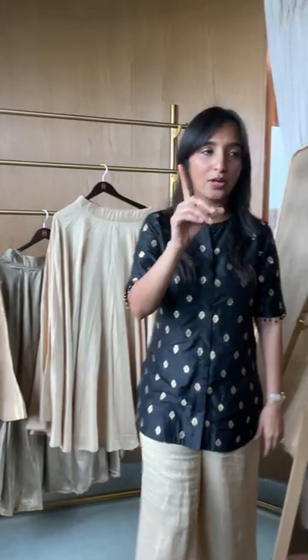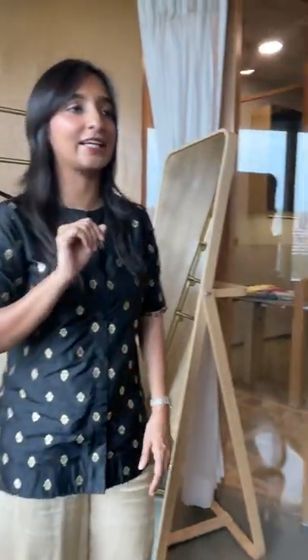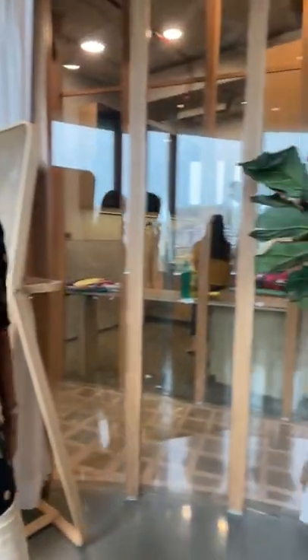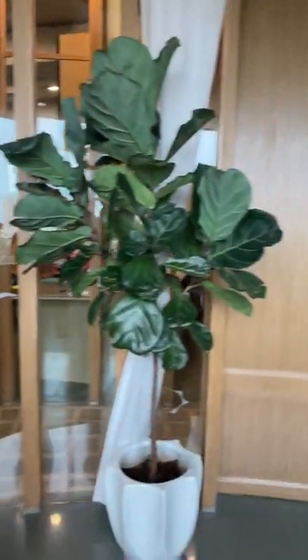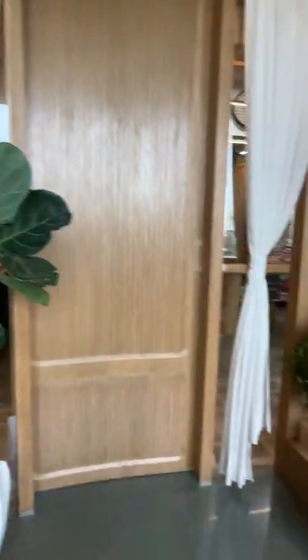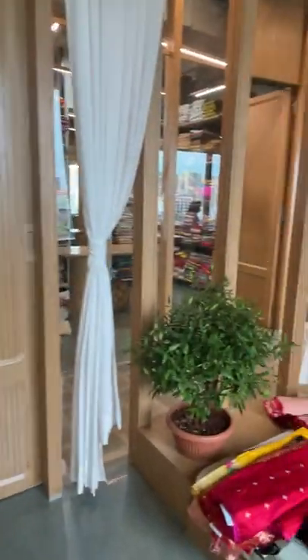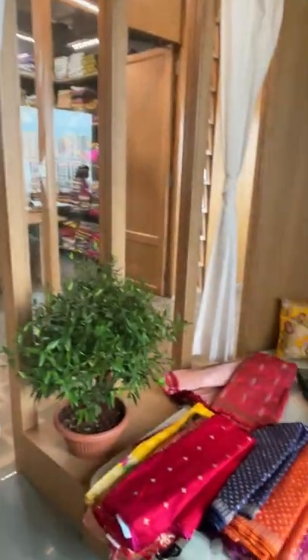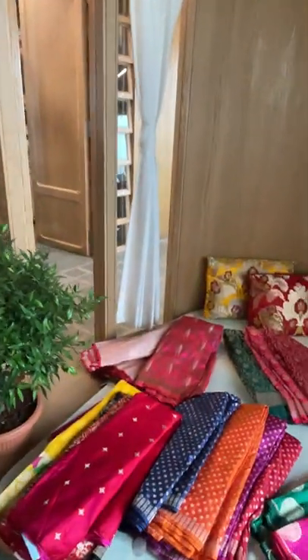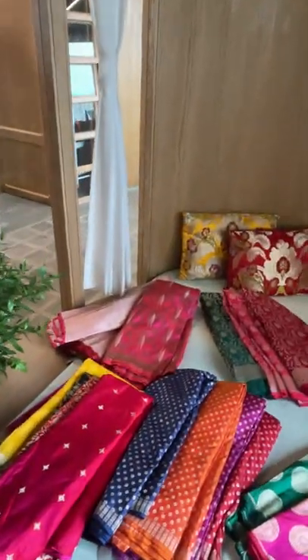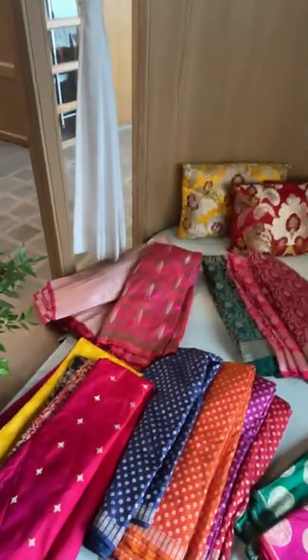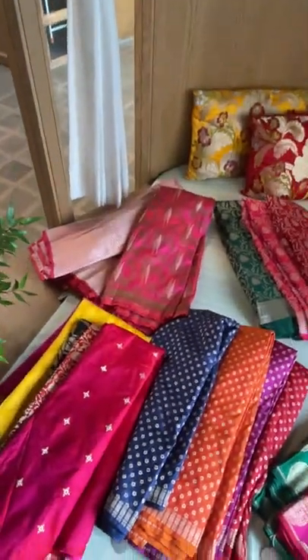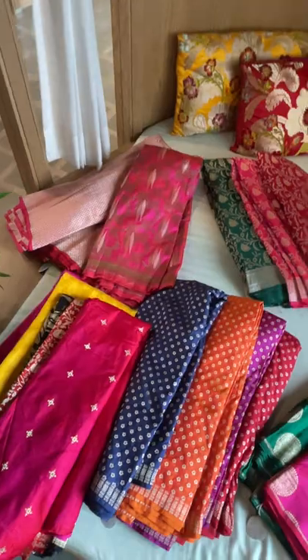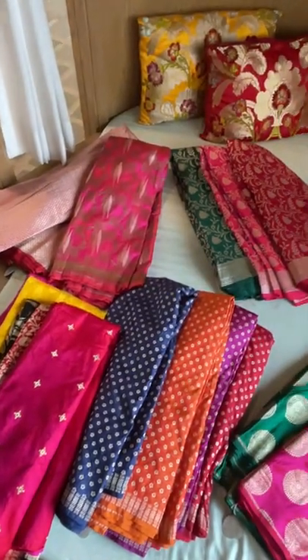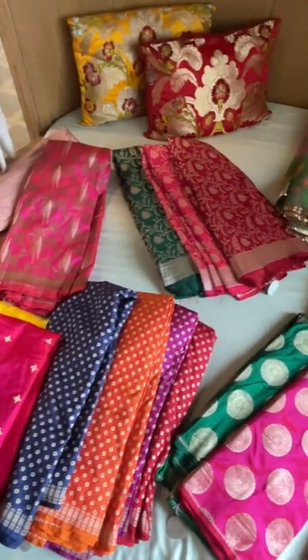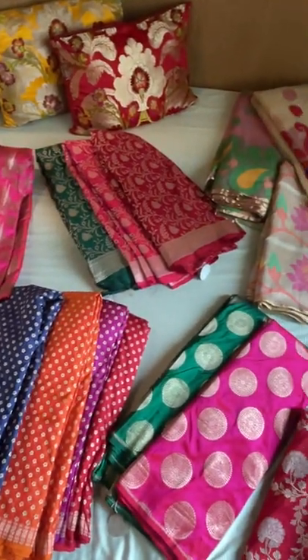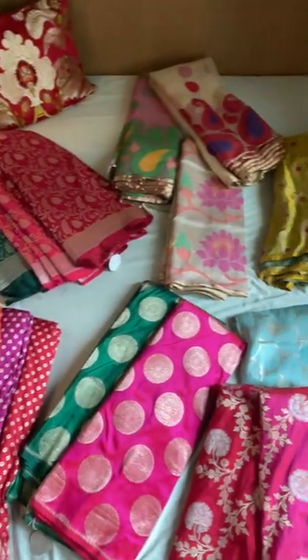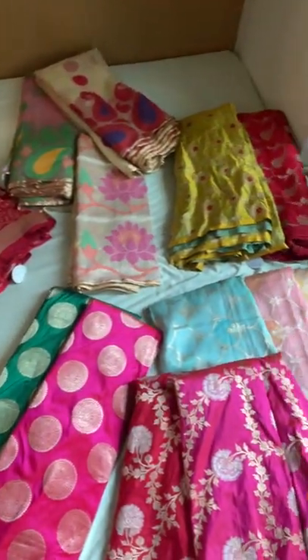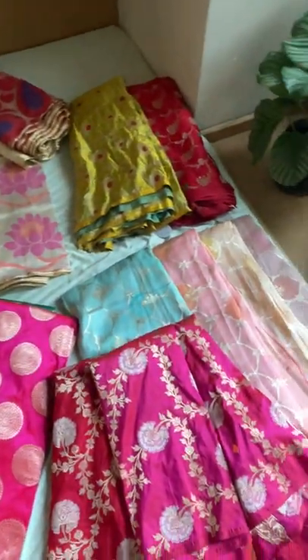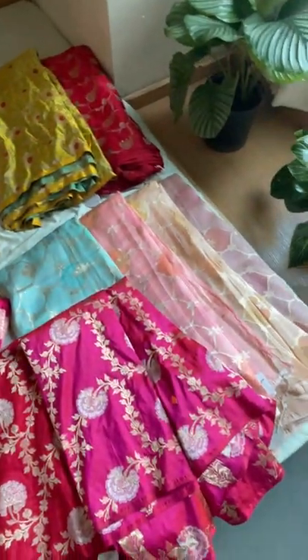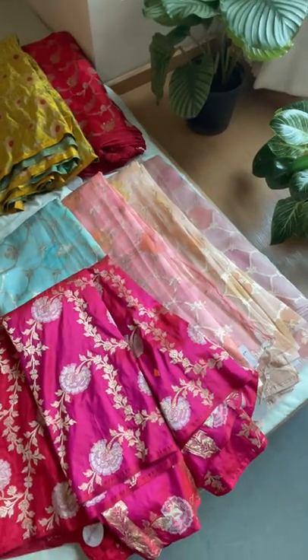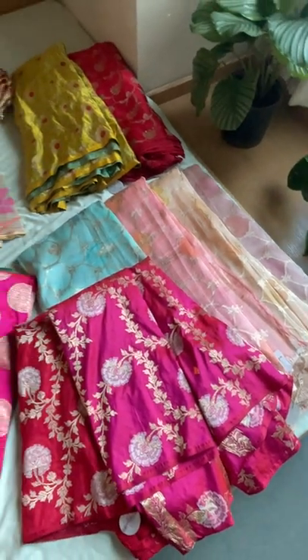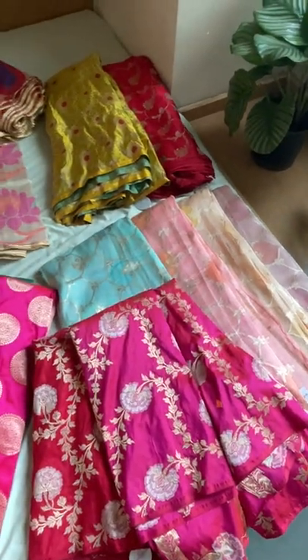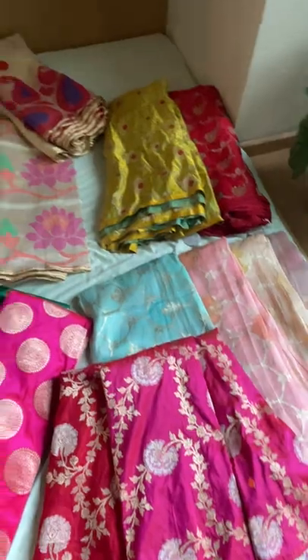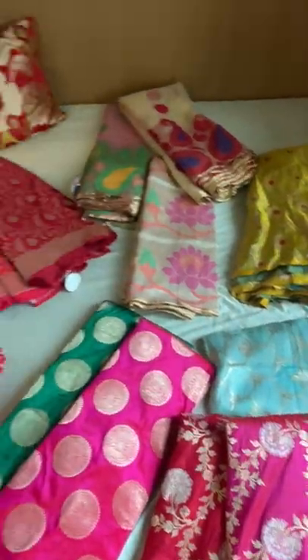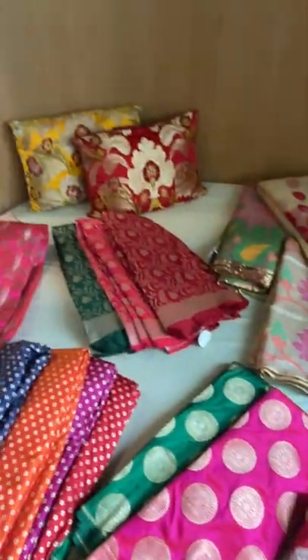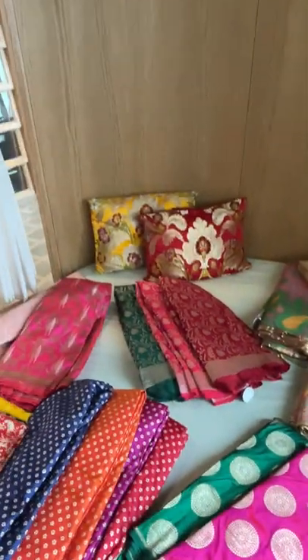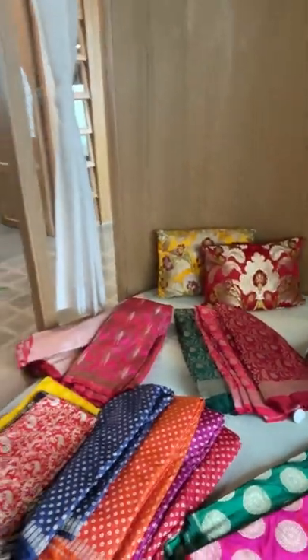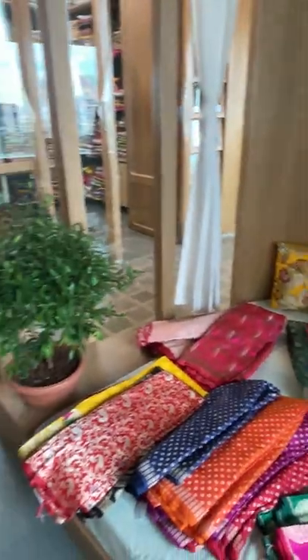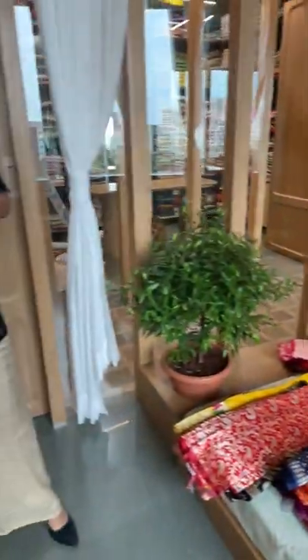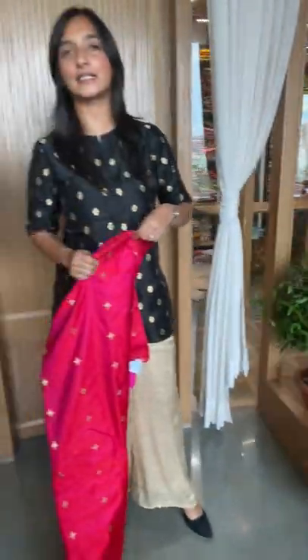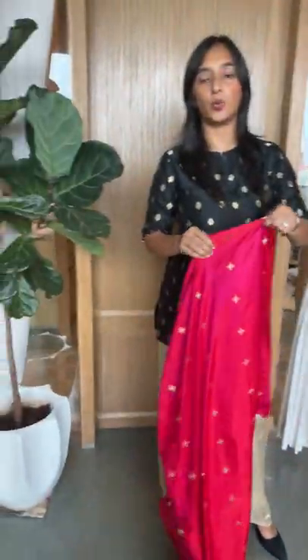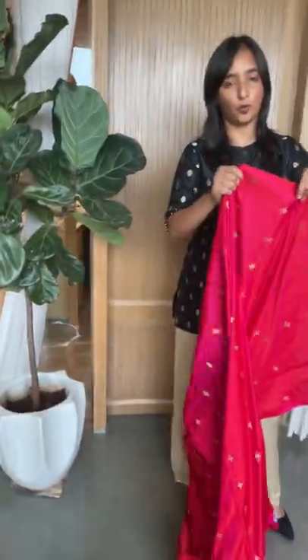Now let's take you to Banarasi fabrics. You will see a beautiful range of fabrics, and I am going to try and open some of these and show you how they will look once pleated and once folded.